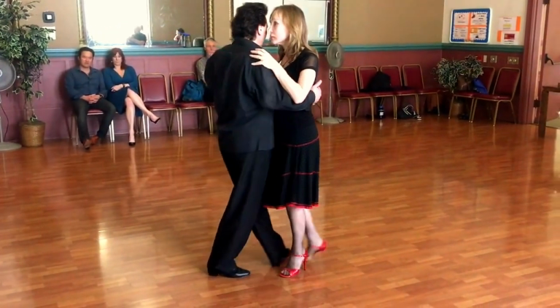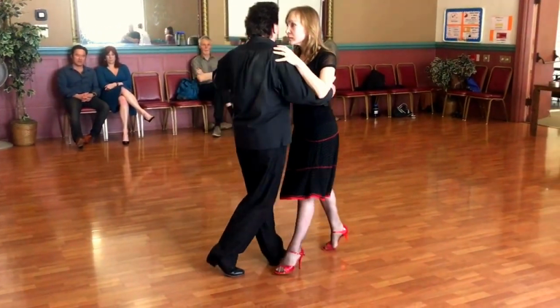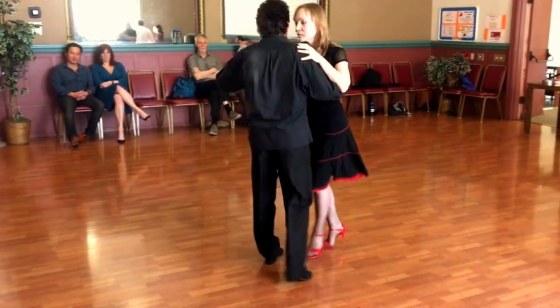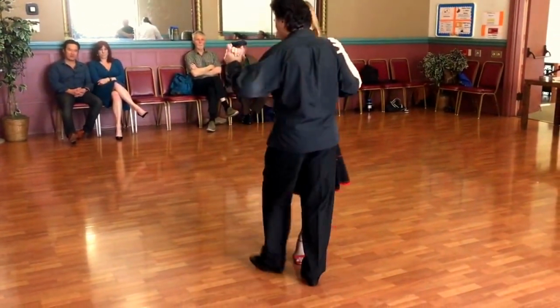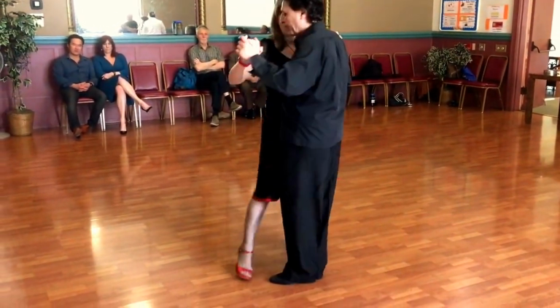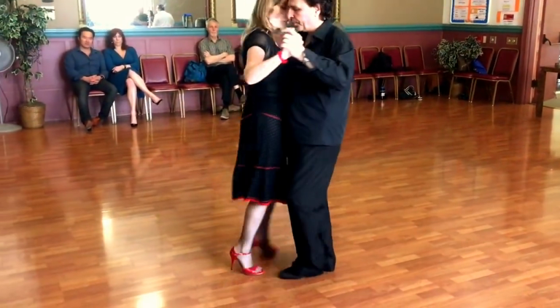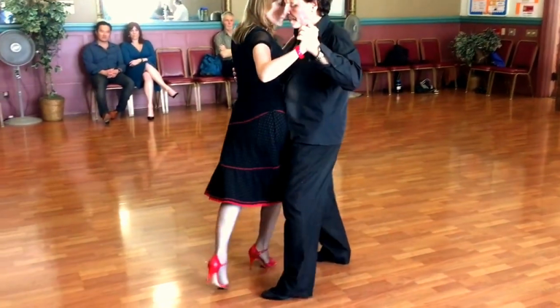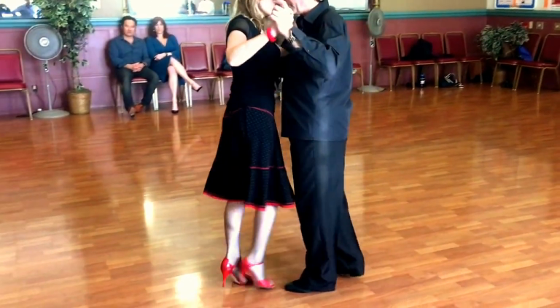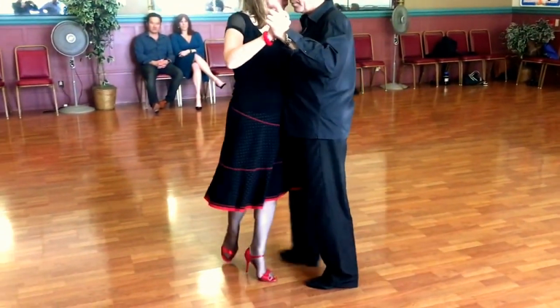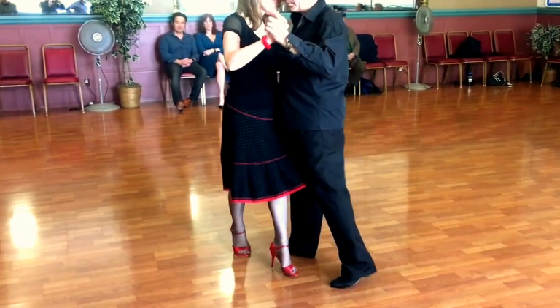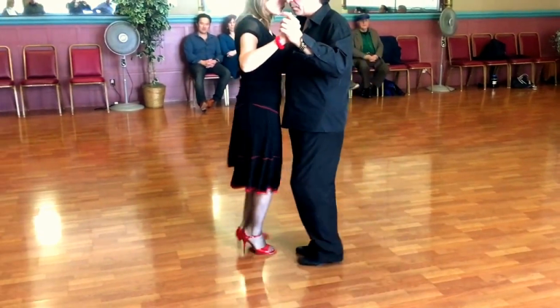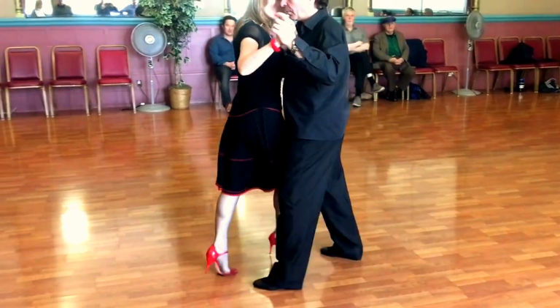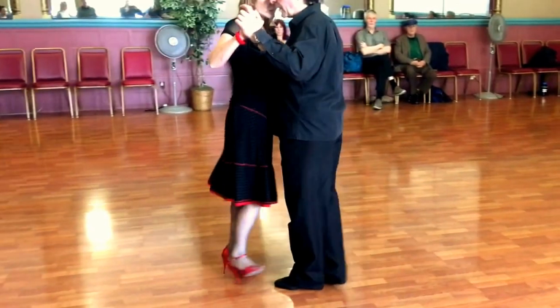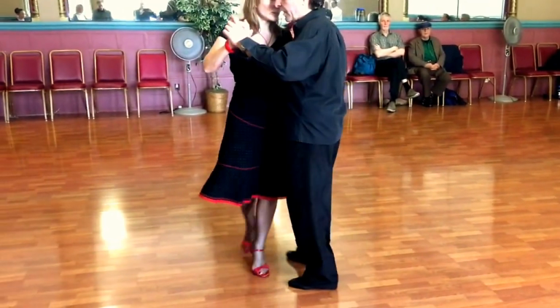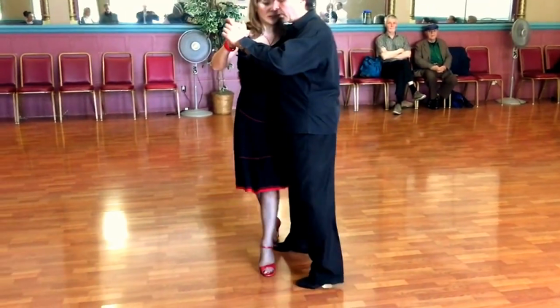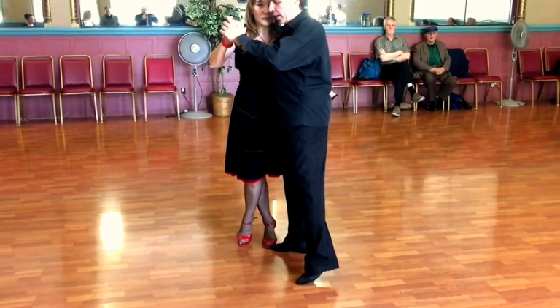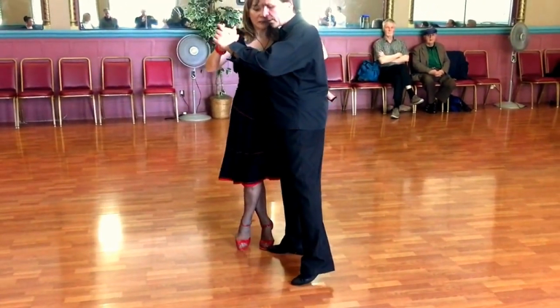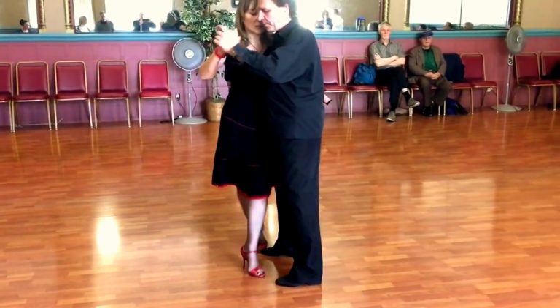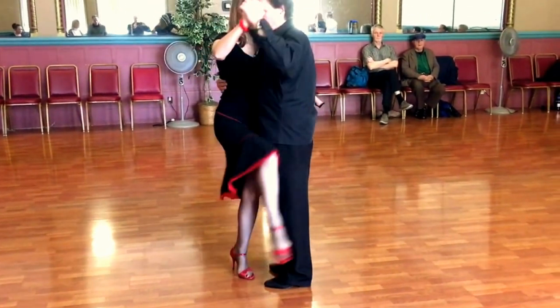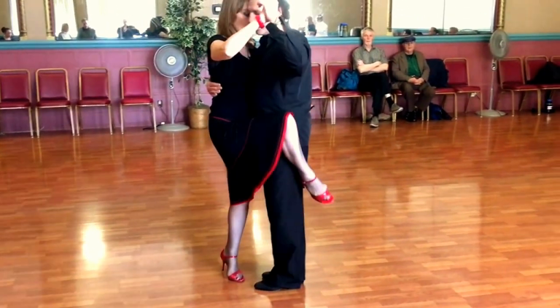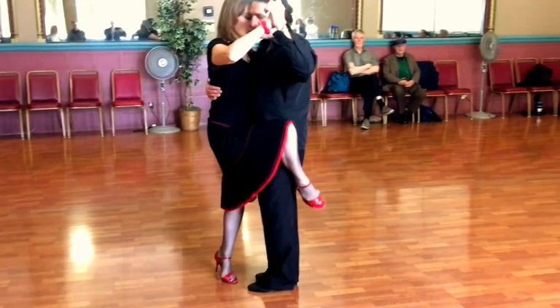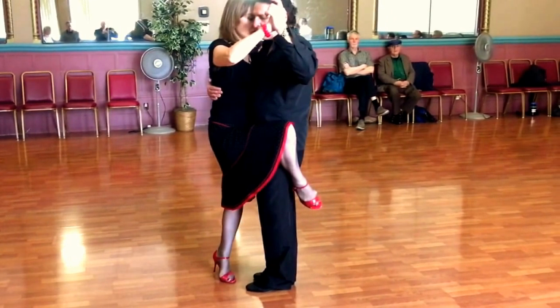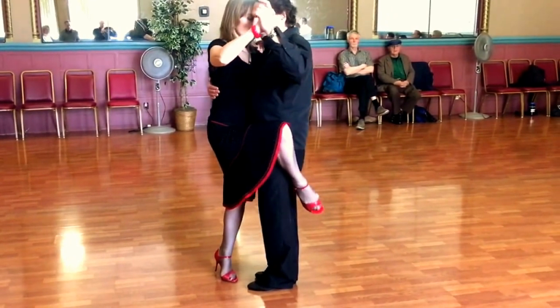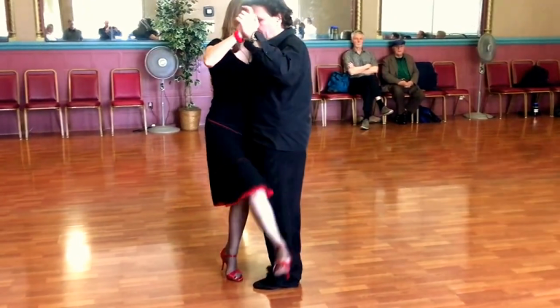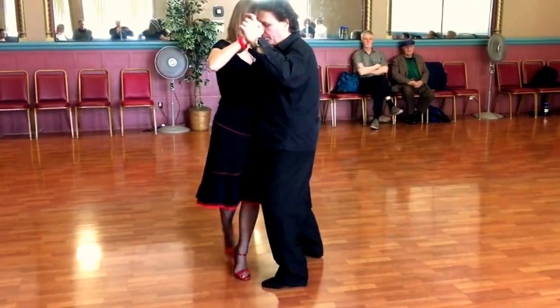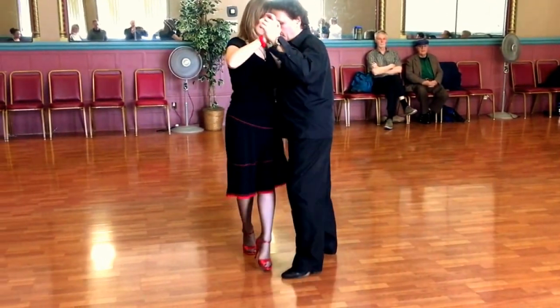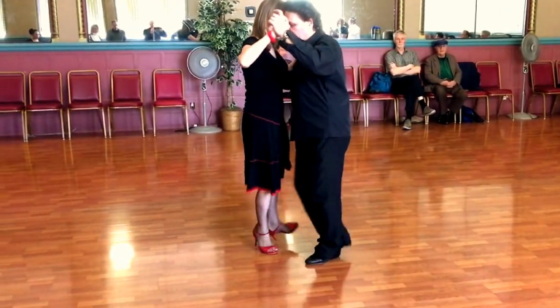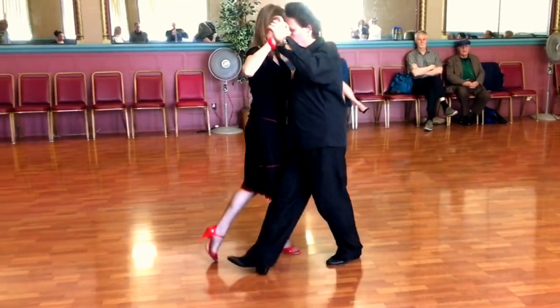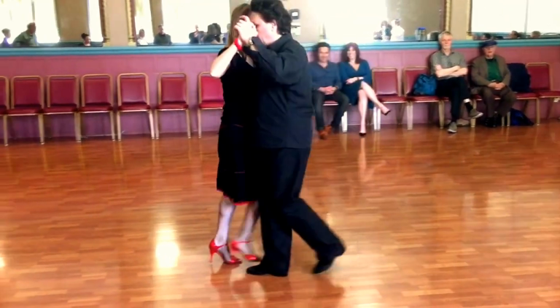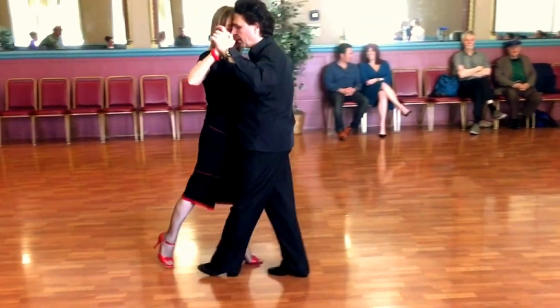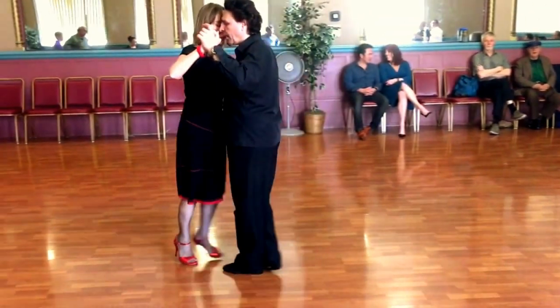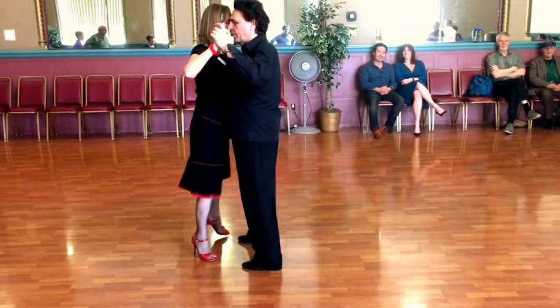Now we are going to send it to the side, step, leg wrap, pivot, and hand go.